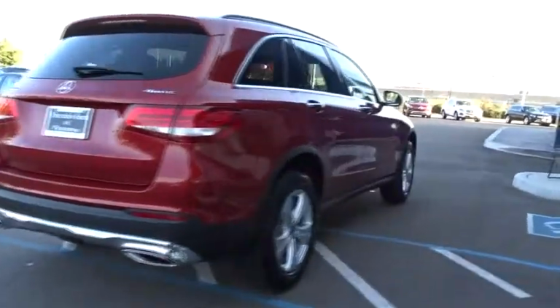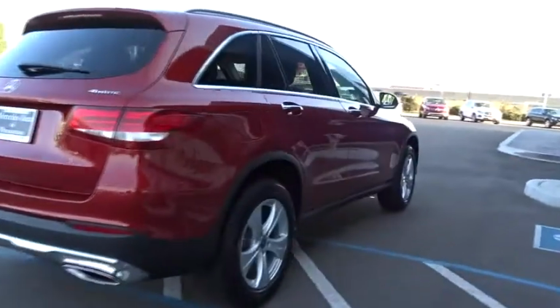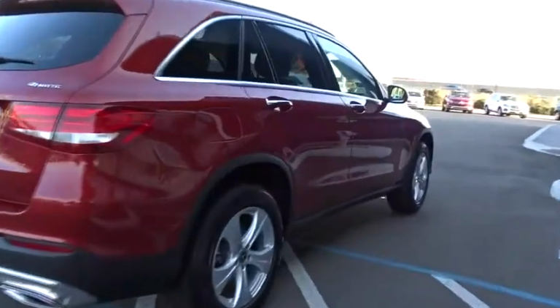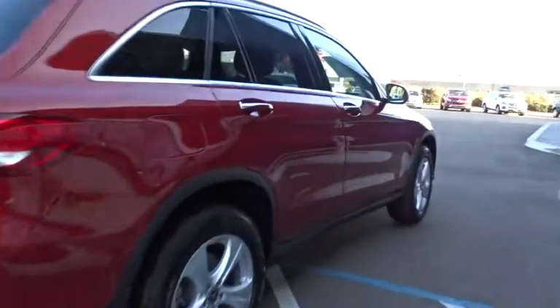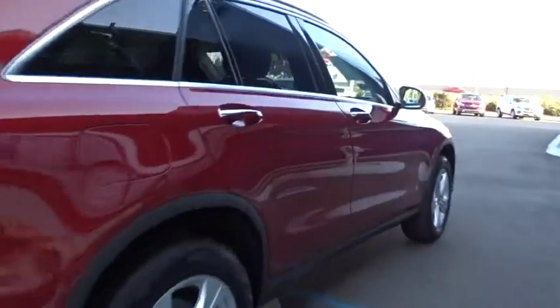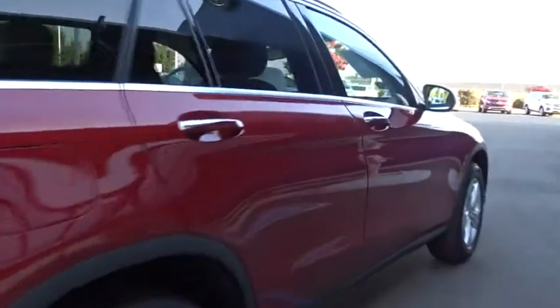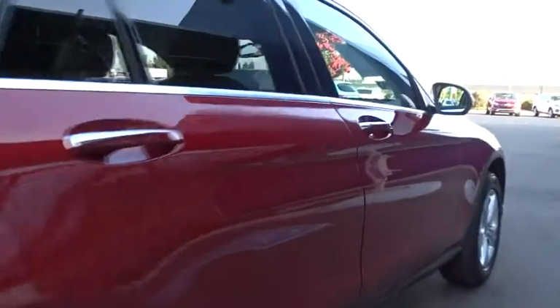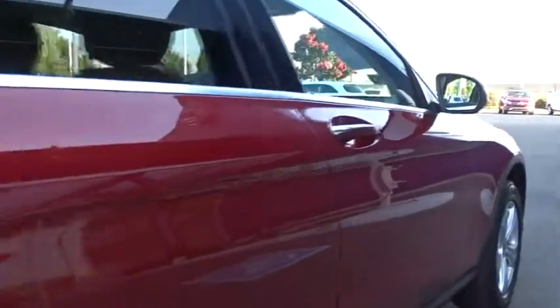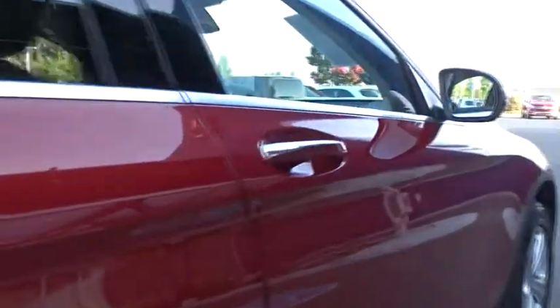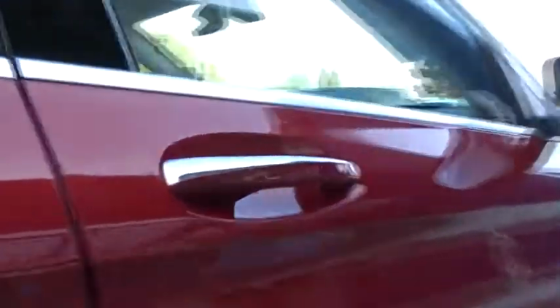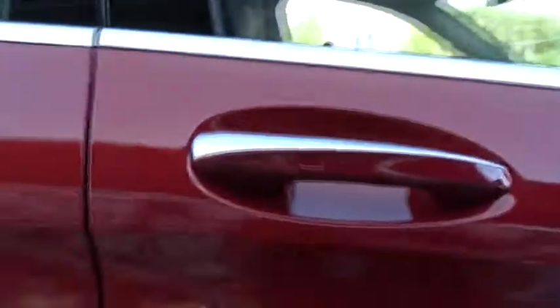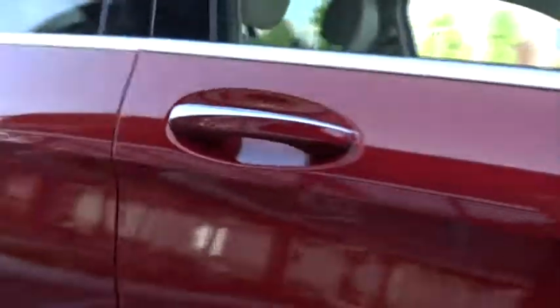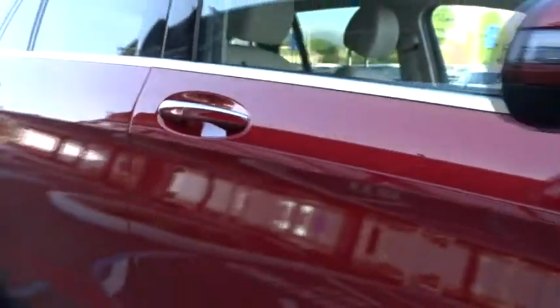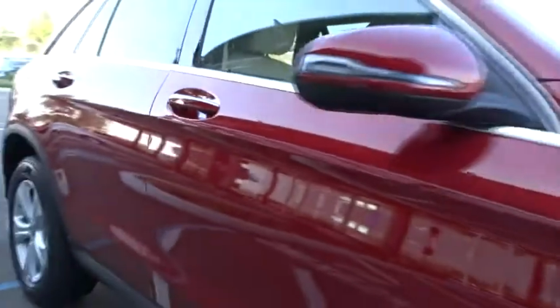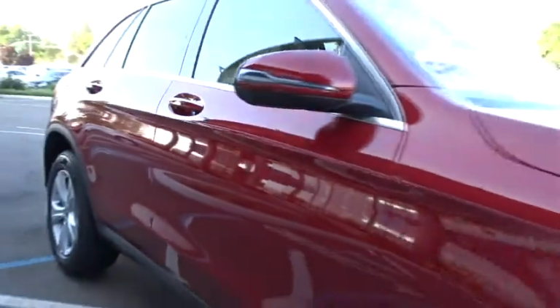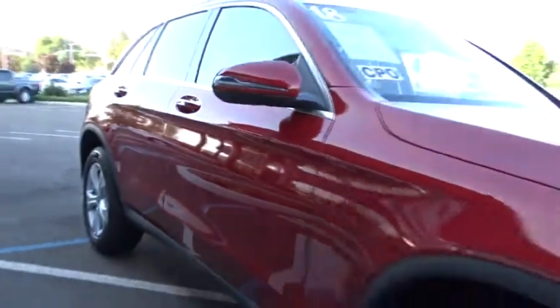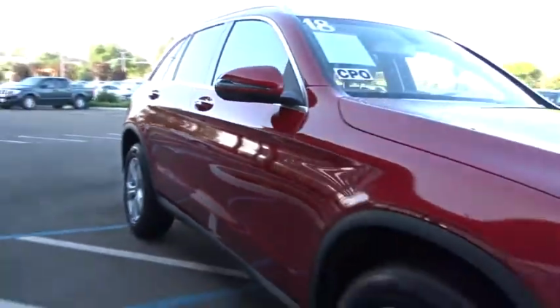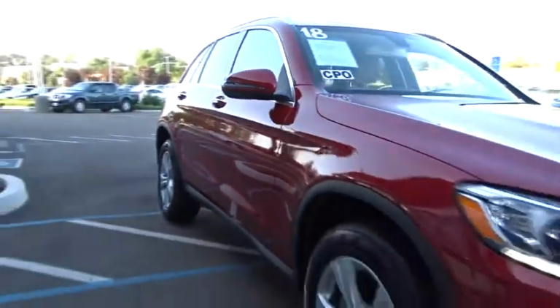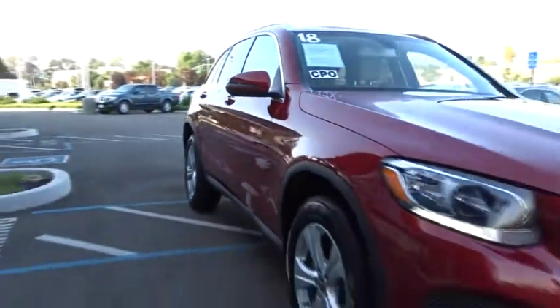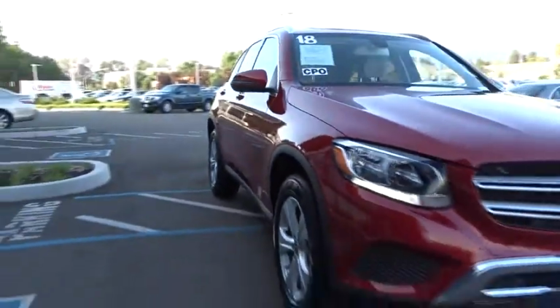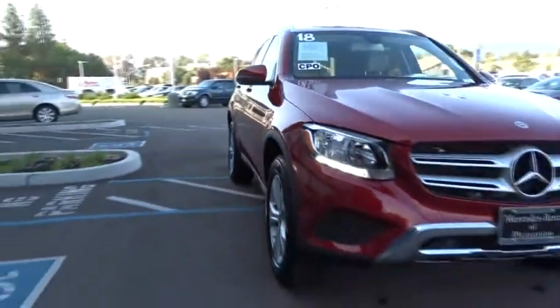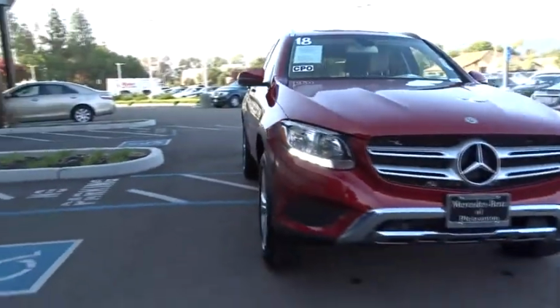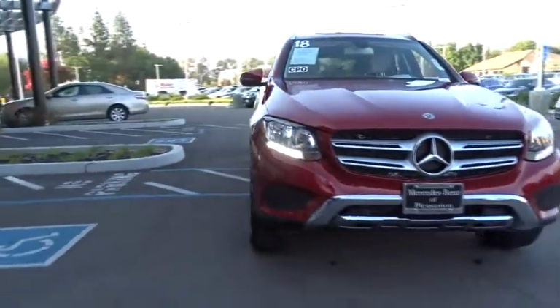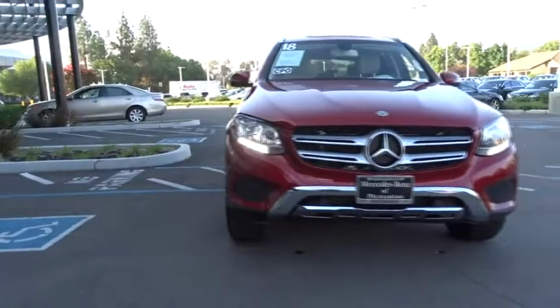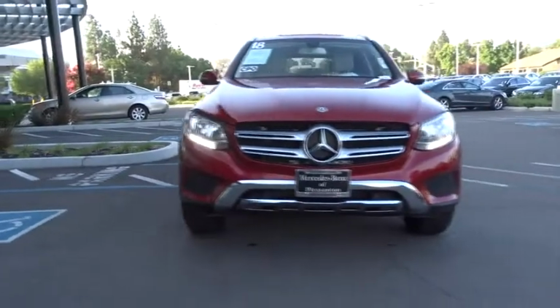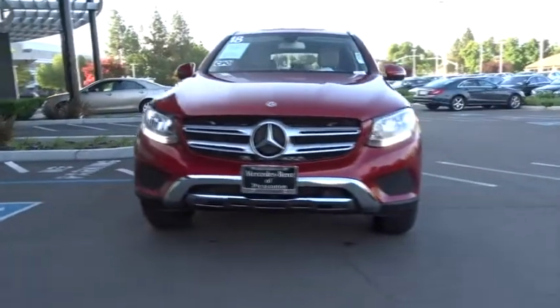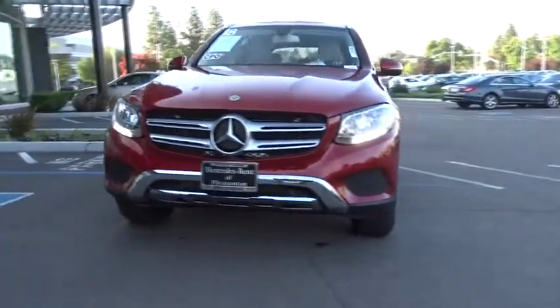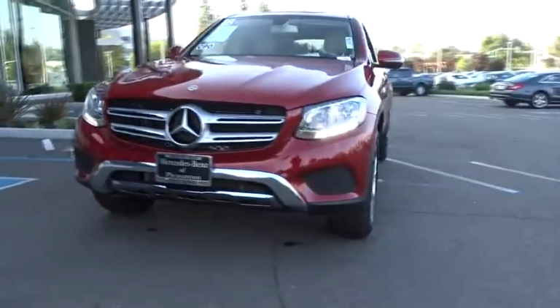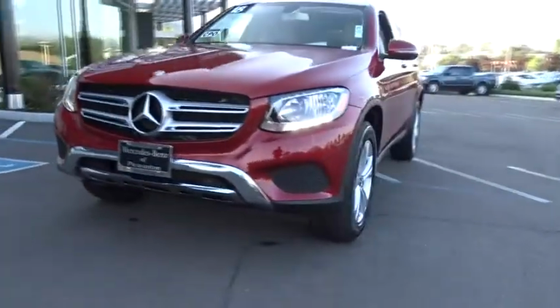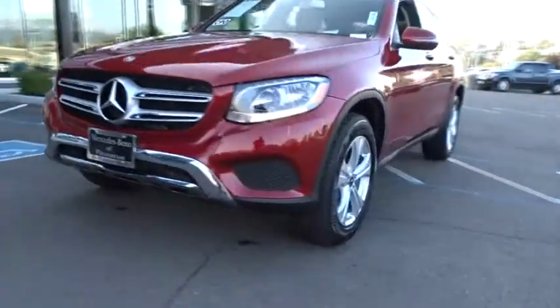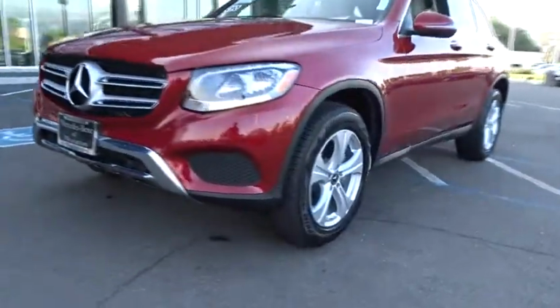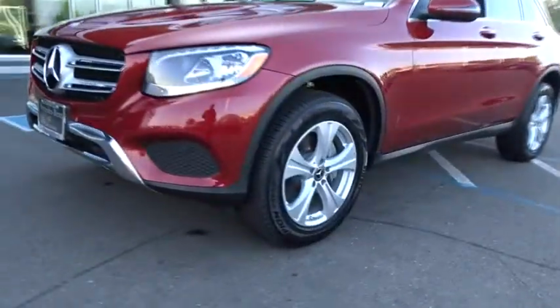Here are some of this vehicle's great options: all-wheel drive, stability control, traction control, steering wheel audio controls, remote engine start, power liftgate, power passenger seat, backup camera.